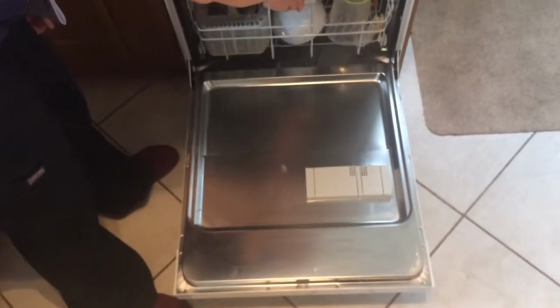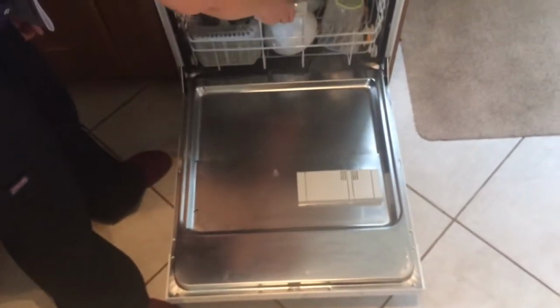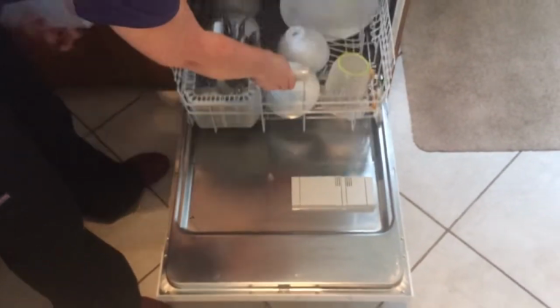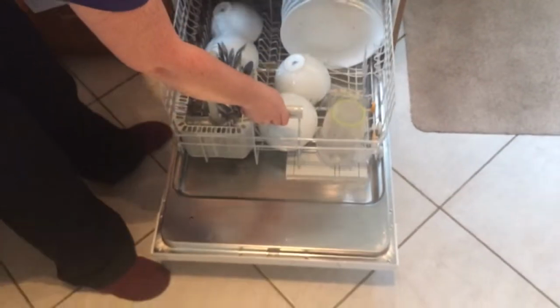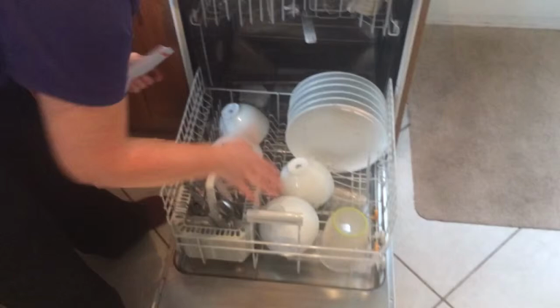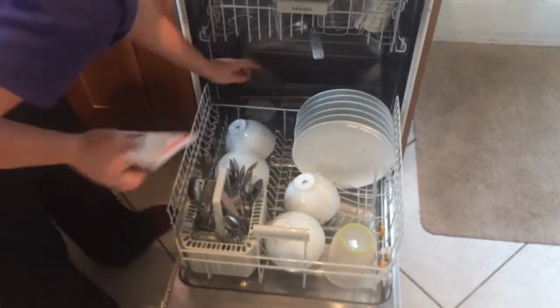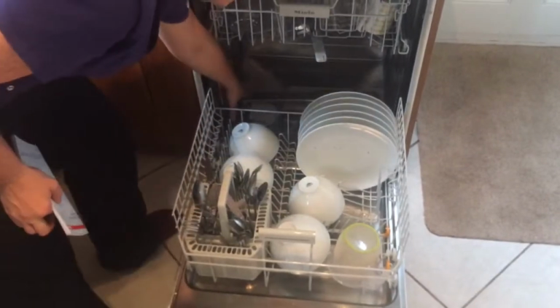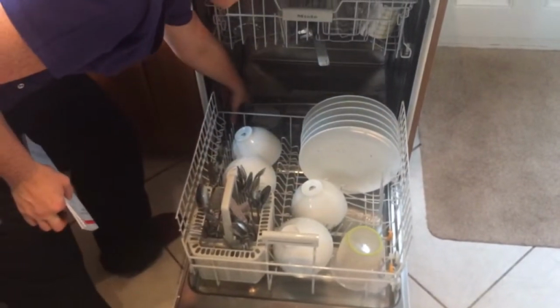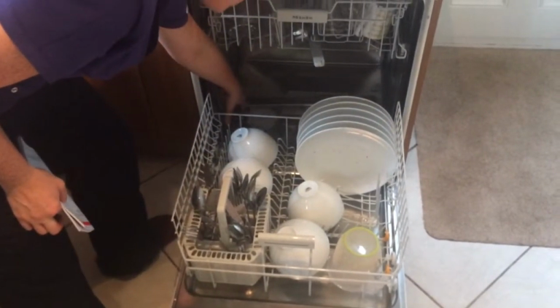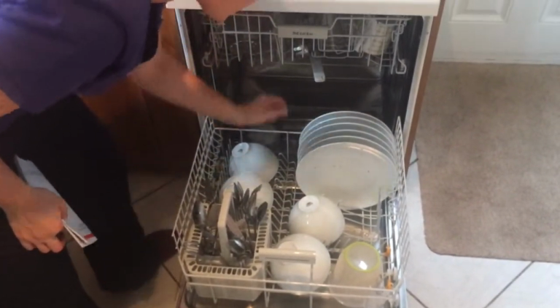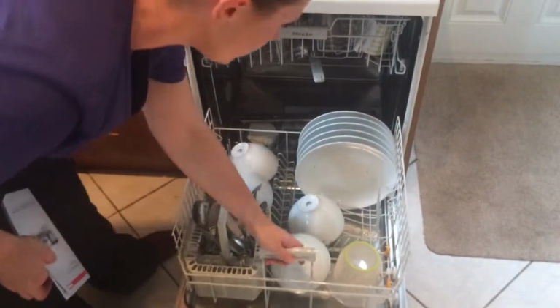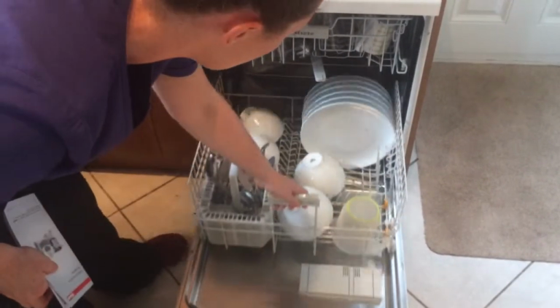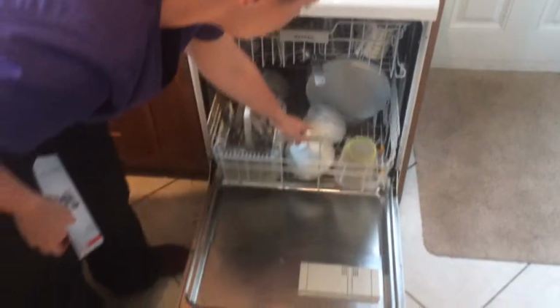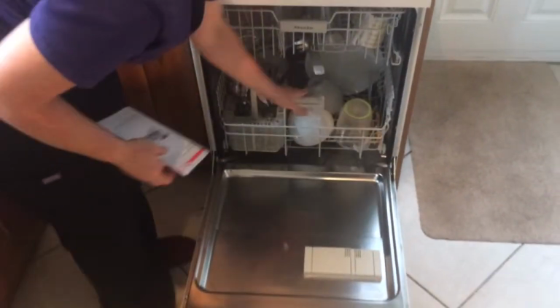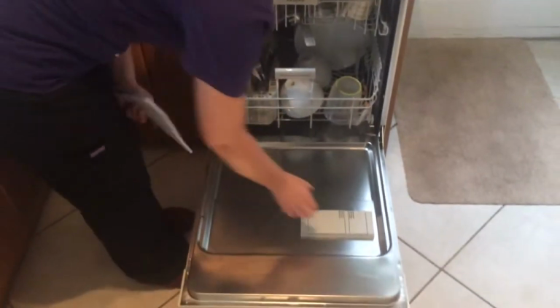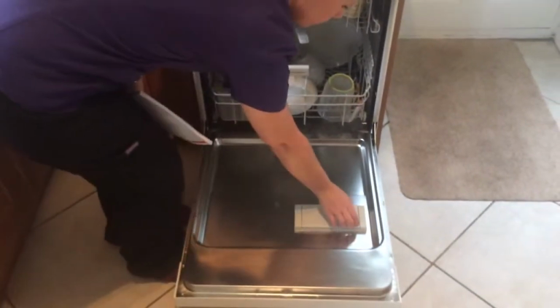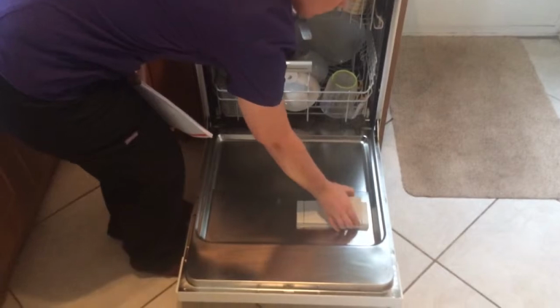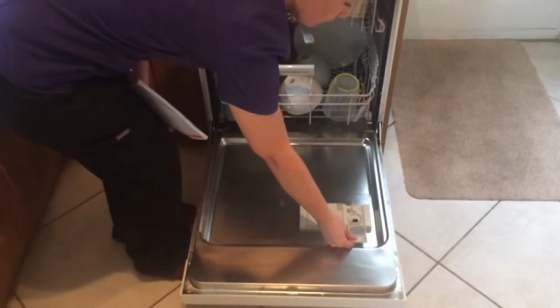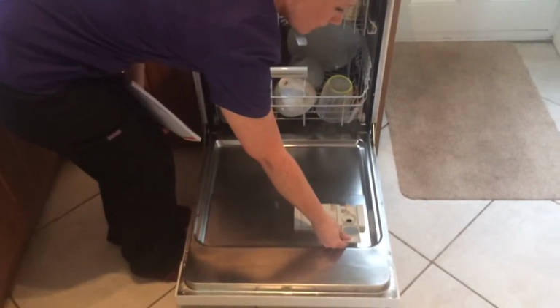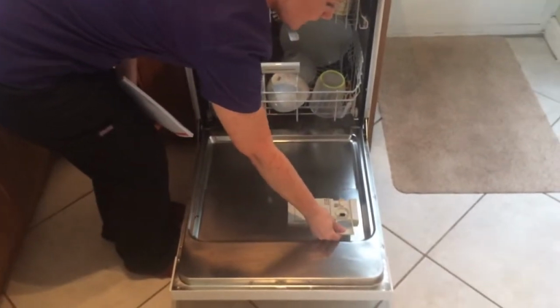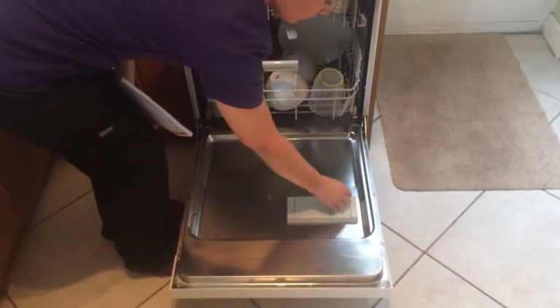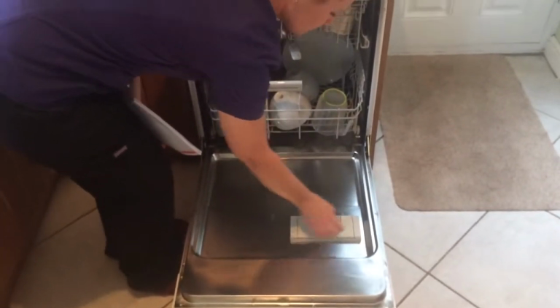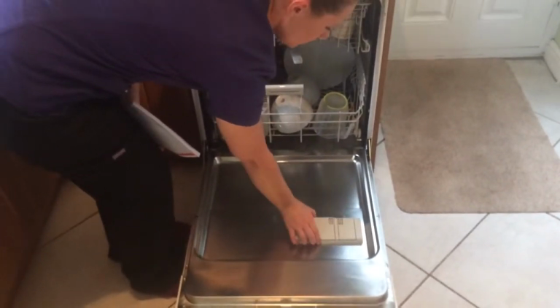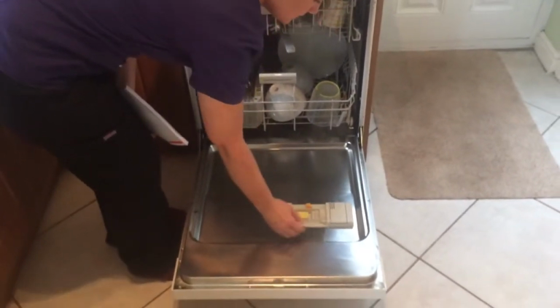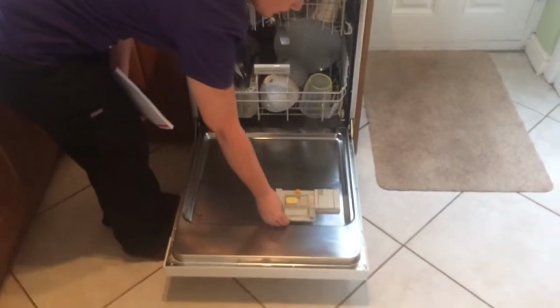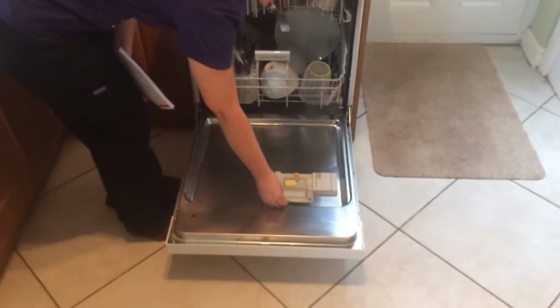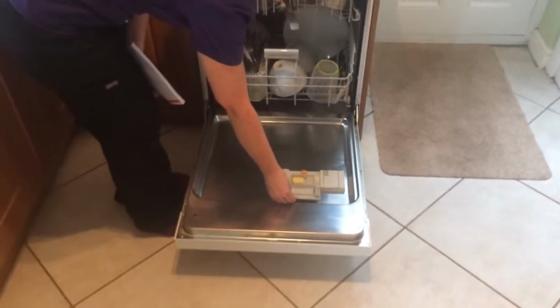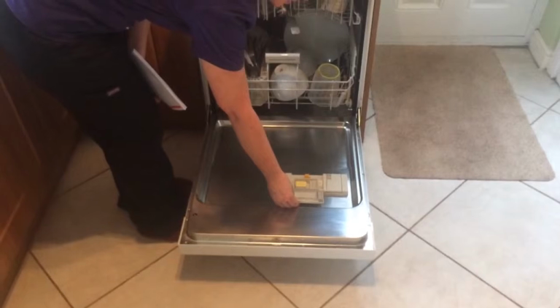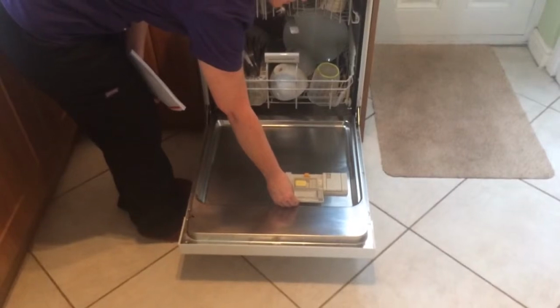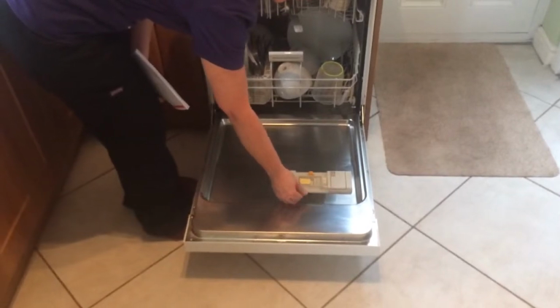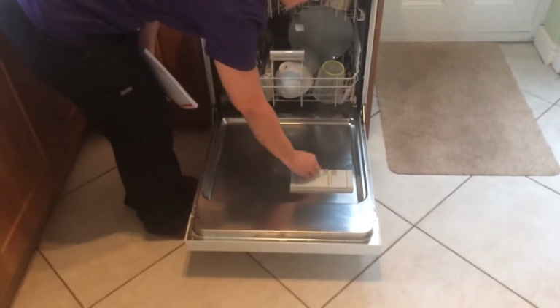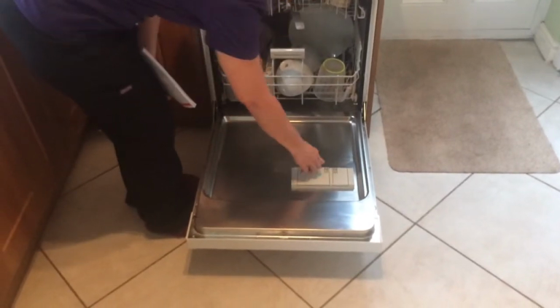This is the hole for the salt in there, in case you need salt. This is where you would fill your rinse aid up. This is where you put your tablet or your detergent, whichever you prefer to use.